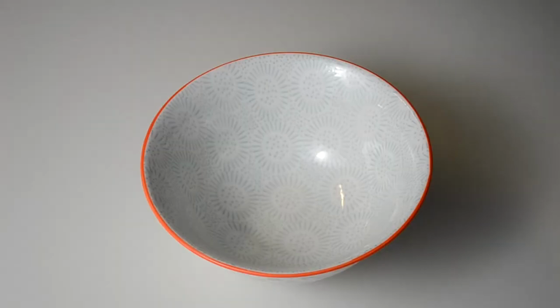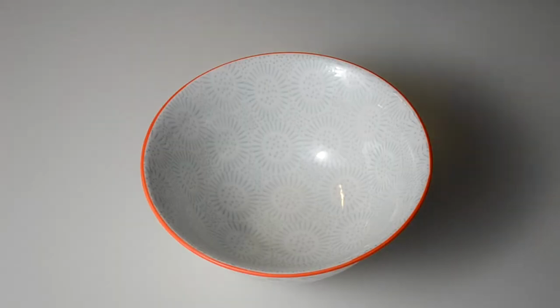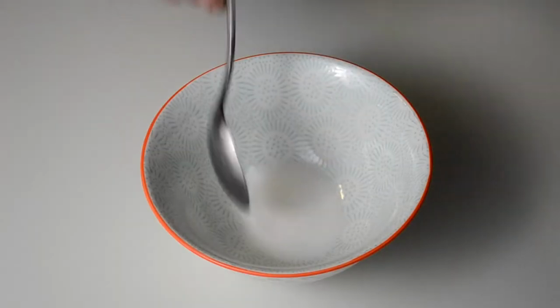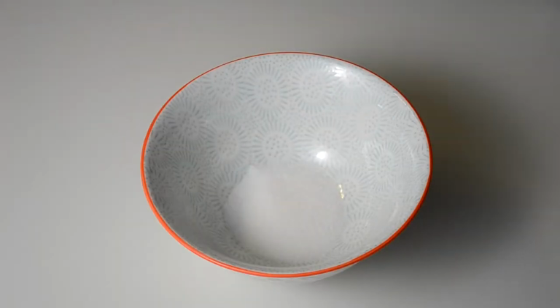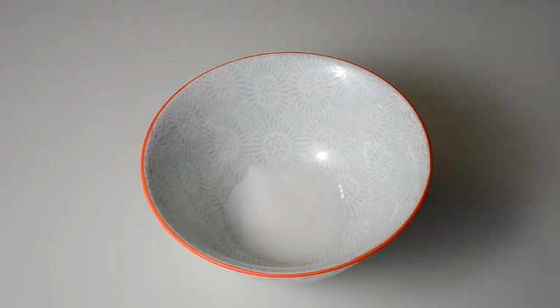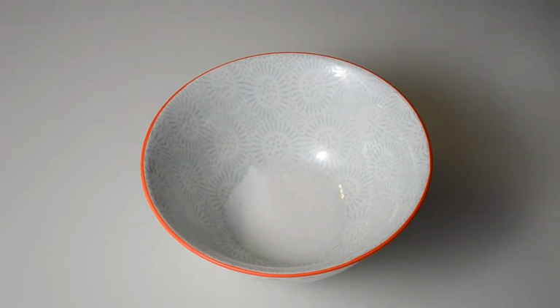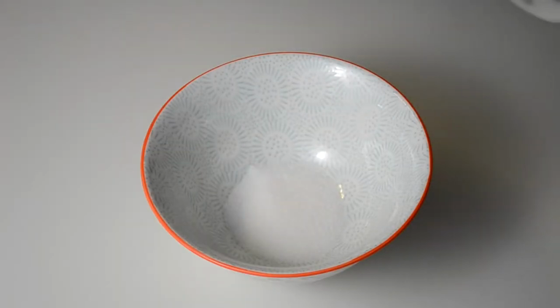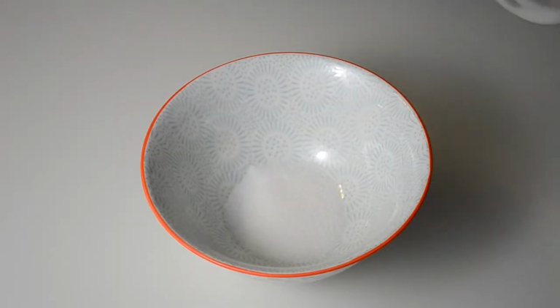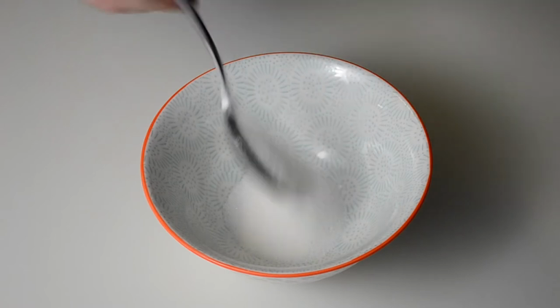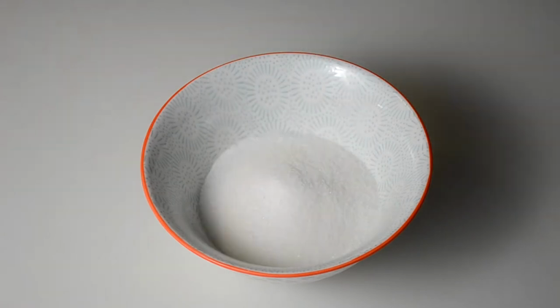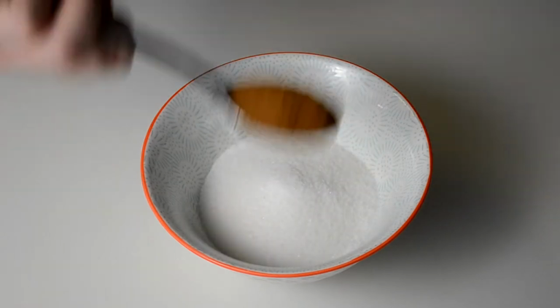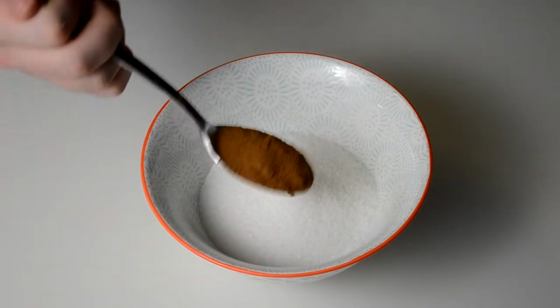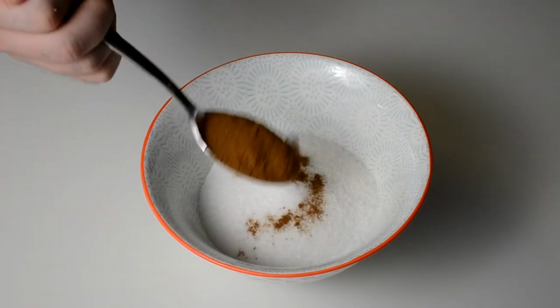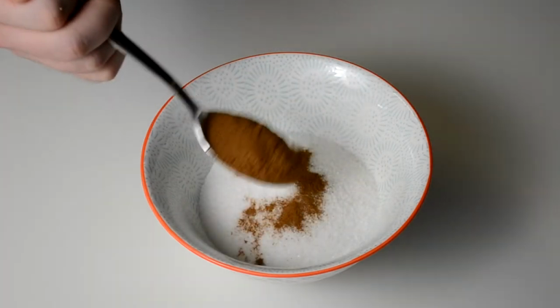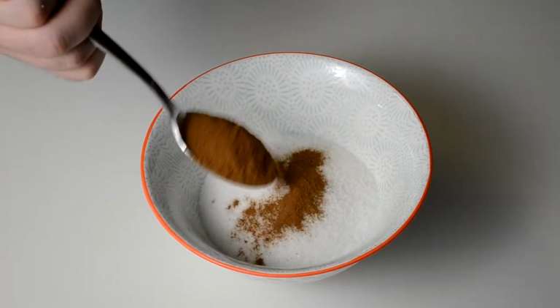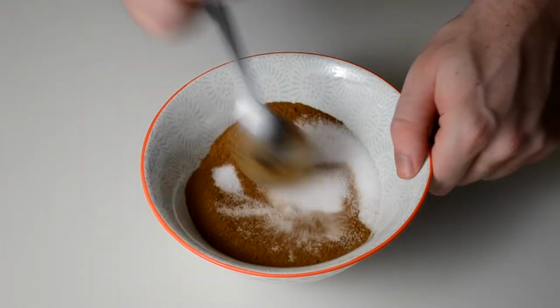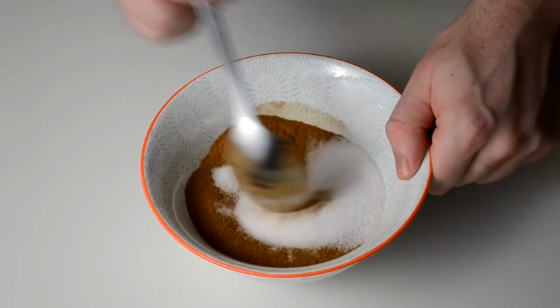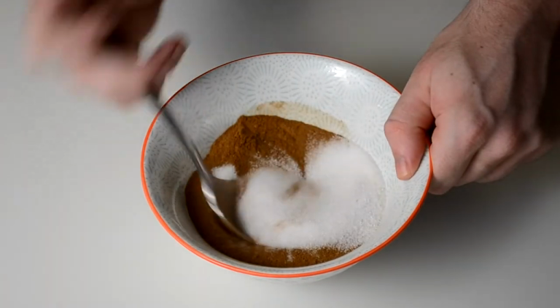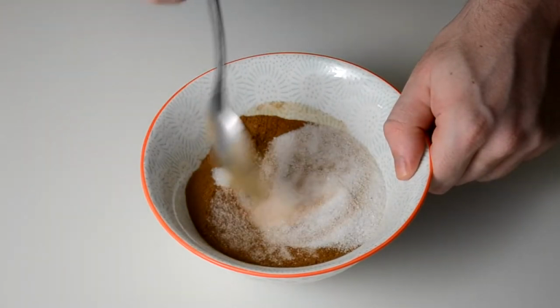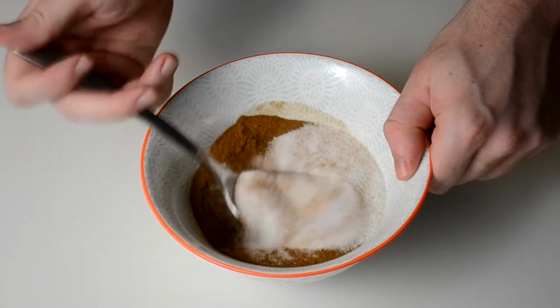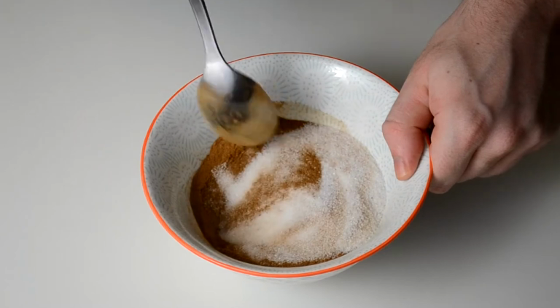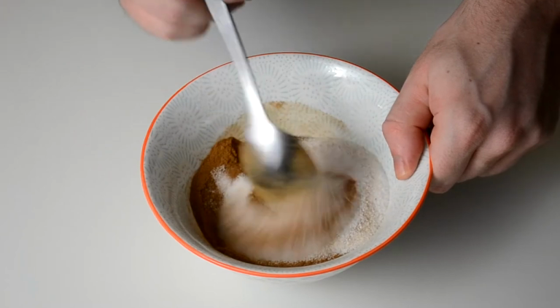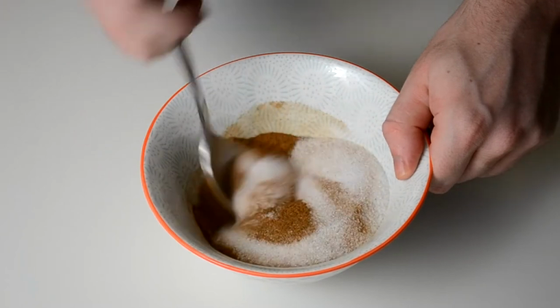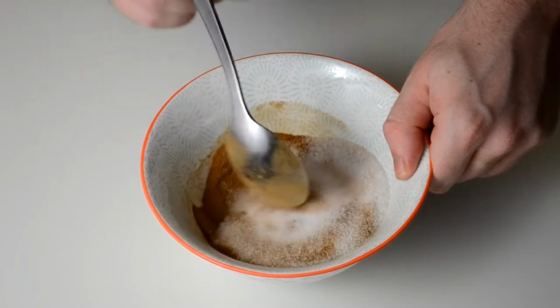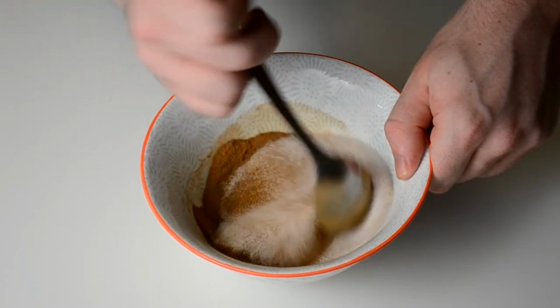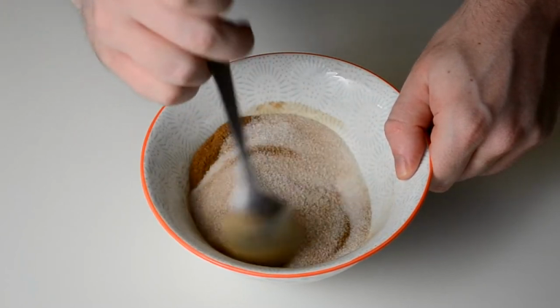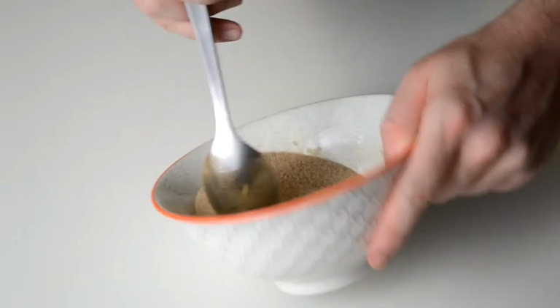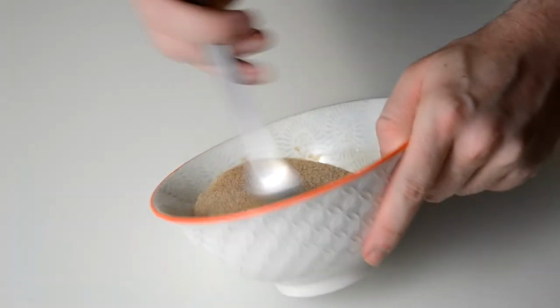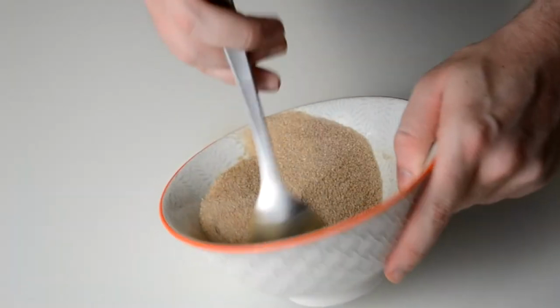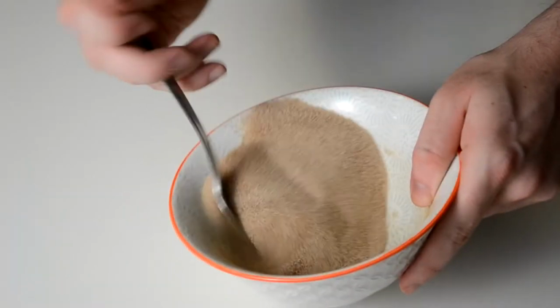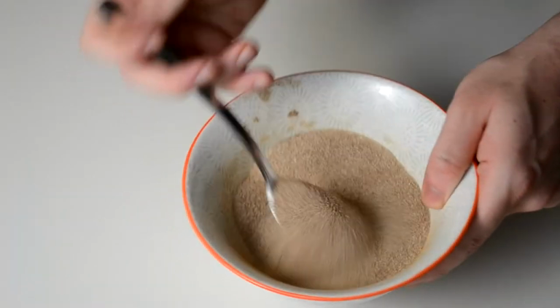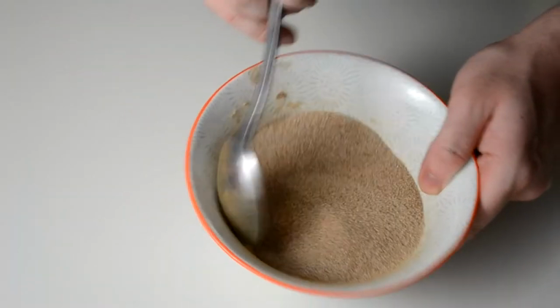Once the dough's finished rising, we're going to start making our sugar filling by simply combining sugar and cinnamon together. You're going to need a lot of sugar to cover all of the cinnamon rolls, but add cinnamon to your taste as some people prefer more cinnamon than others.